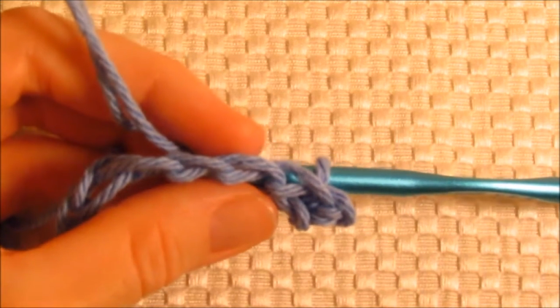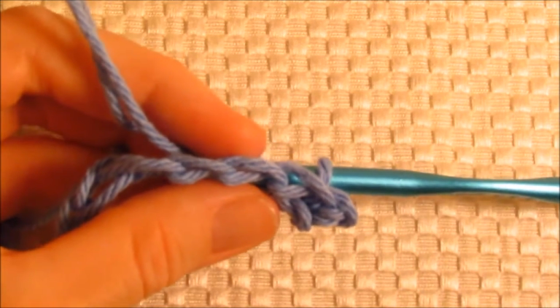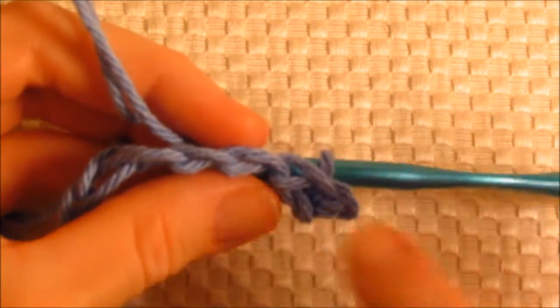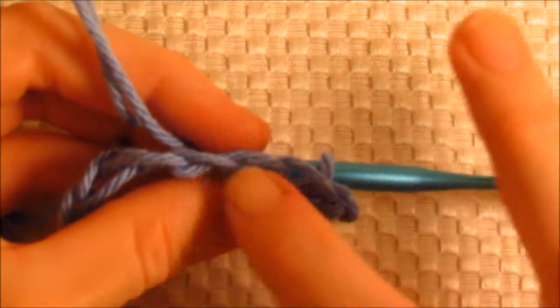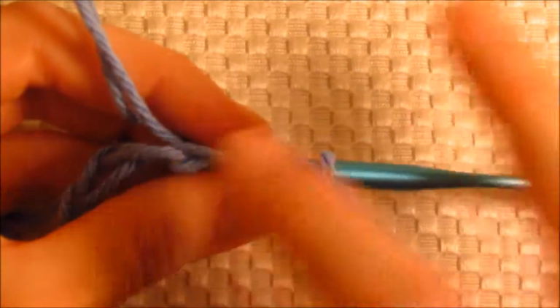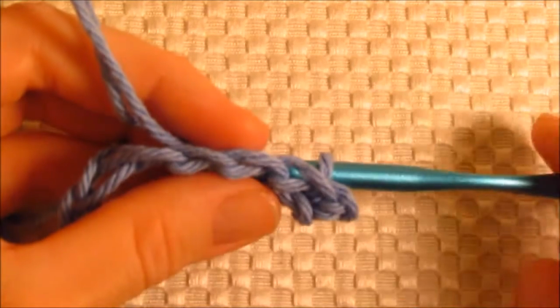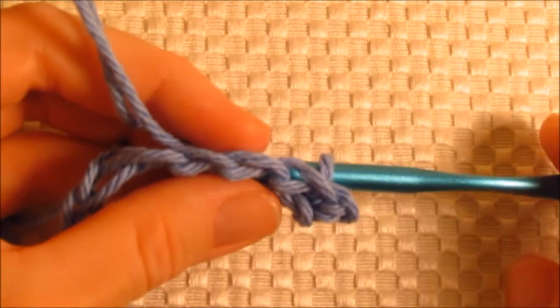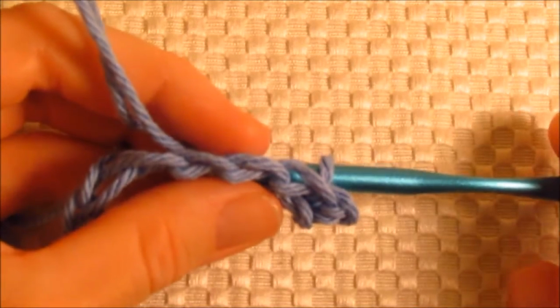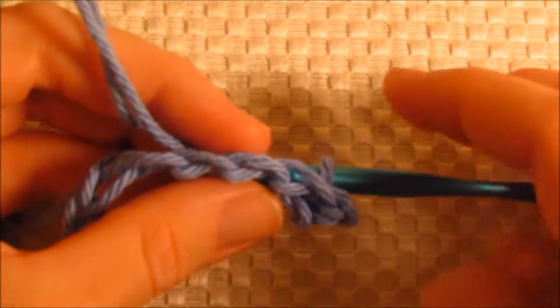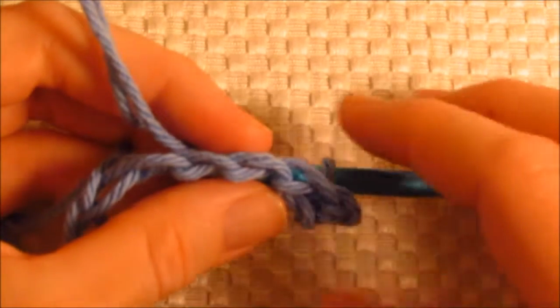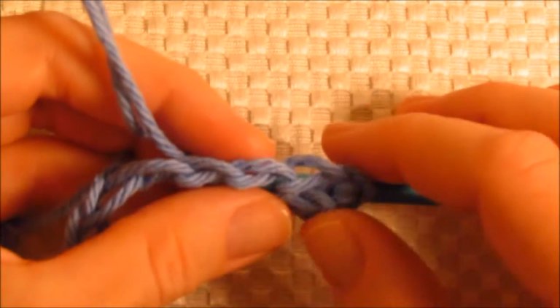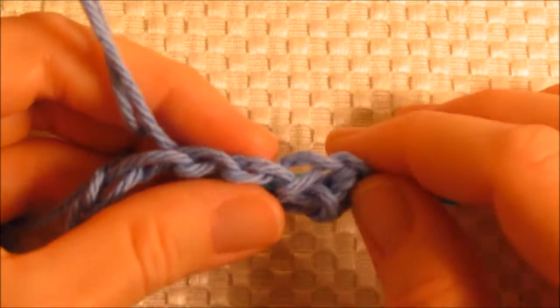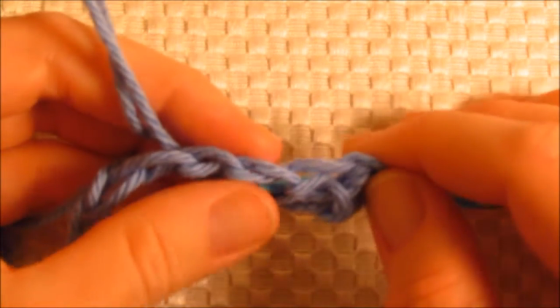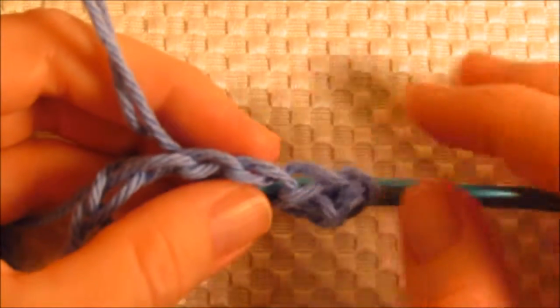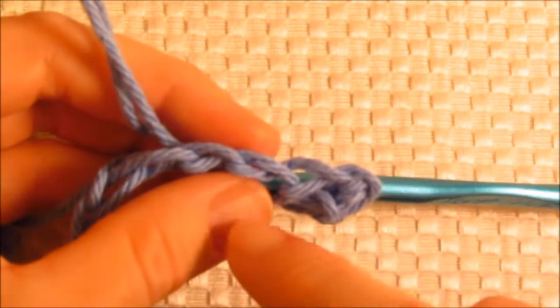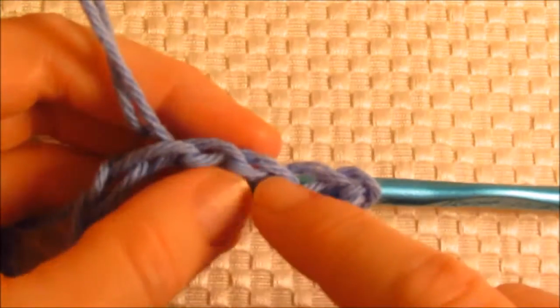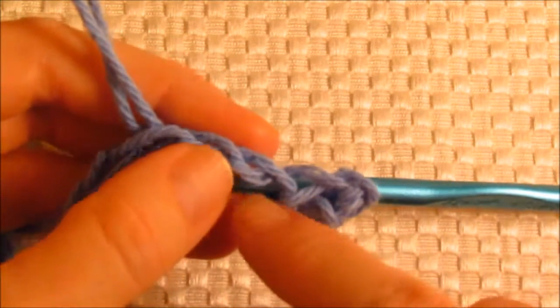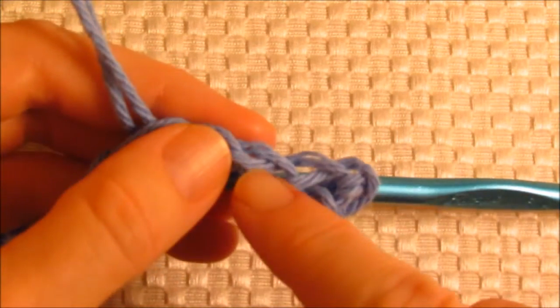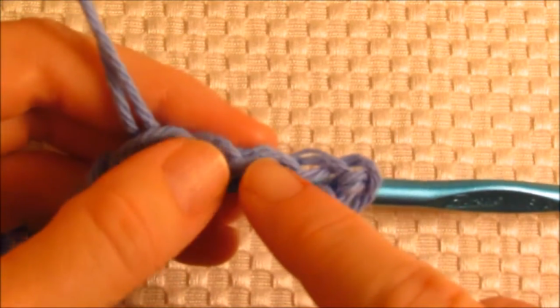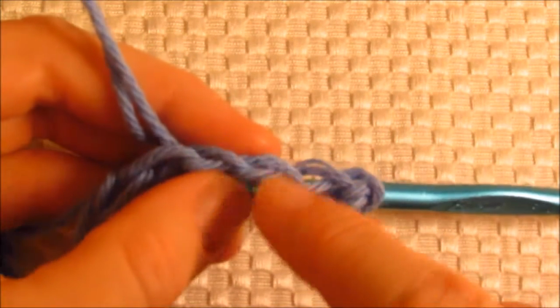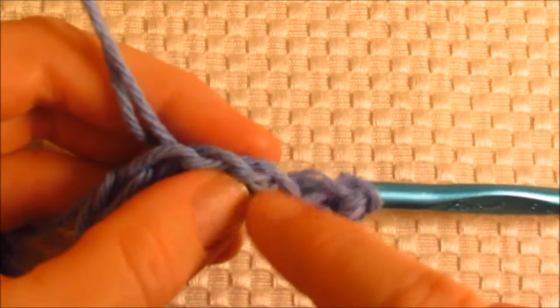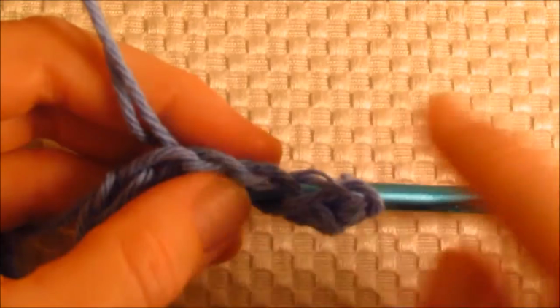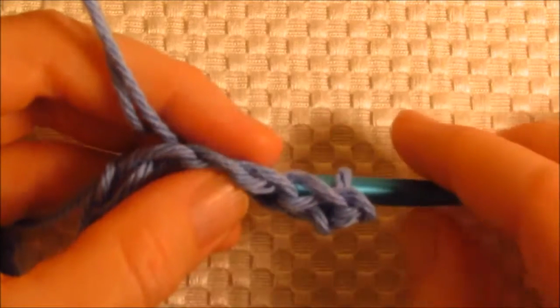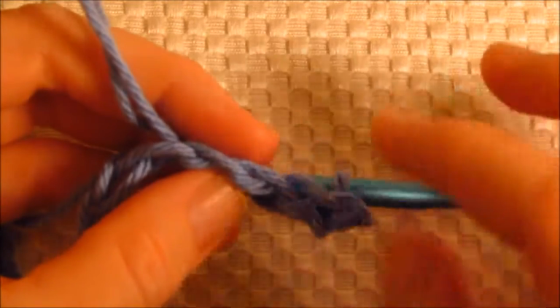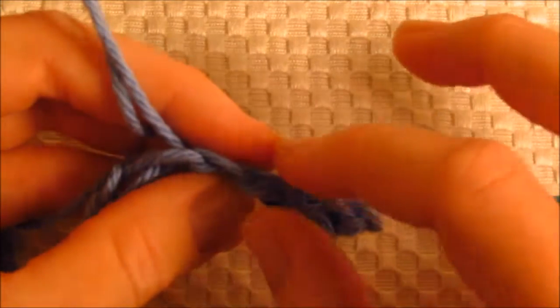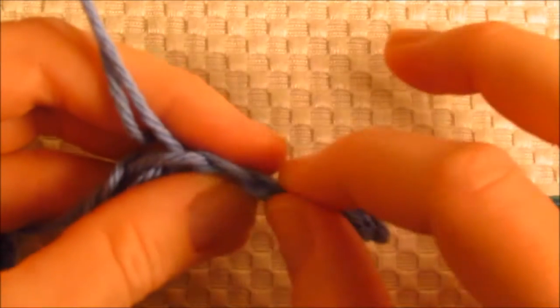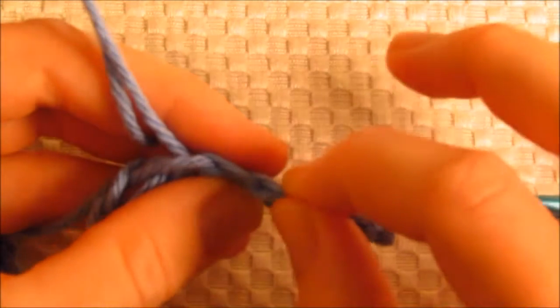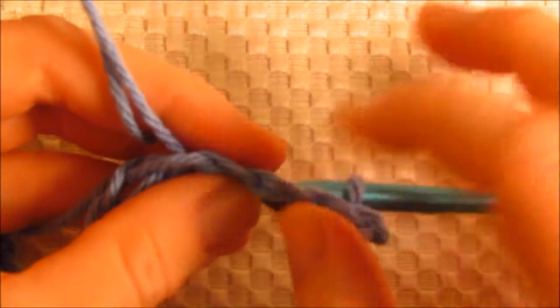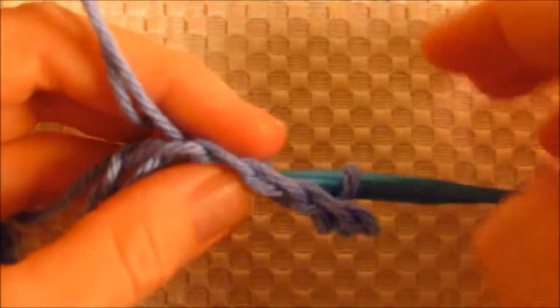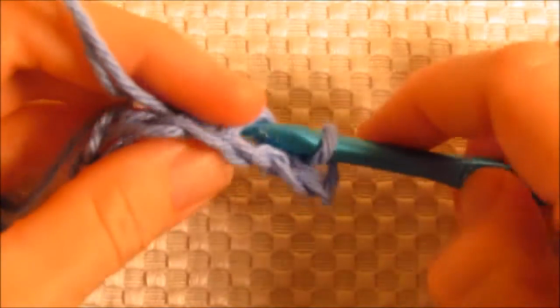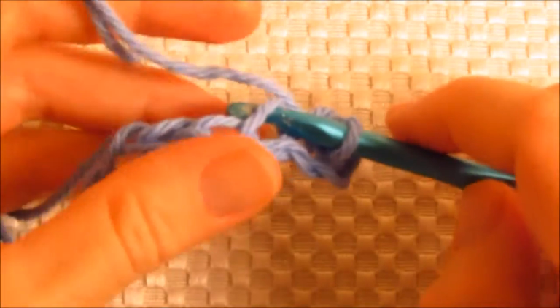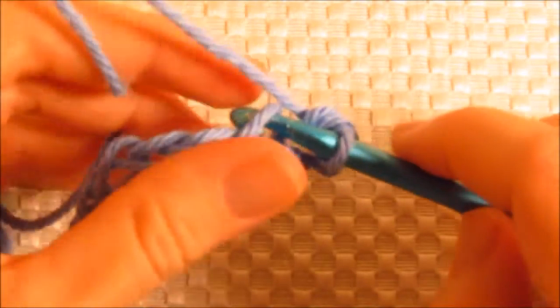You'll find in the end that it'll make the cloth look more uniform because this will look like a stitched row and, of course, the top will look like a stitched row. And when we put the border on, you'll see that this helps a lot to have those two right there as a stitch that you can work into.